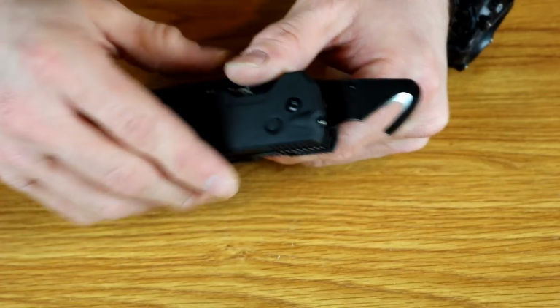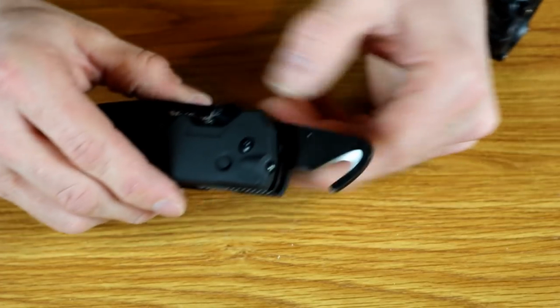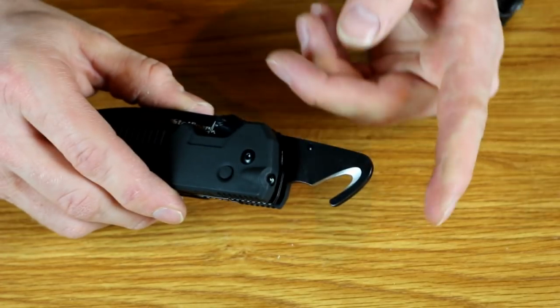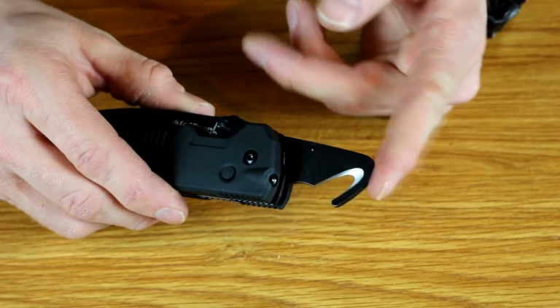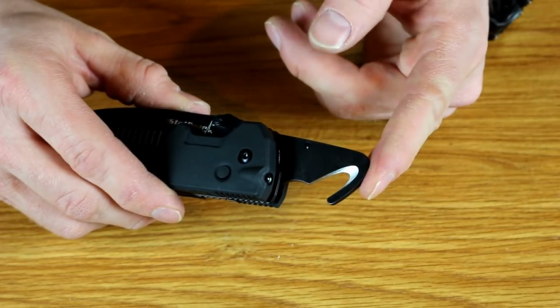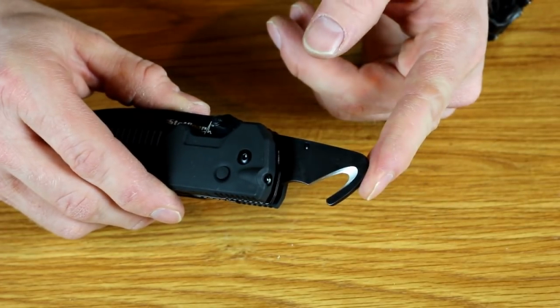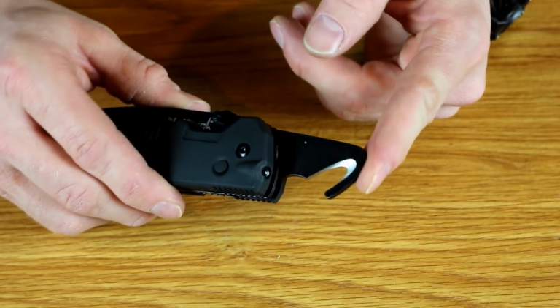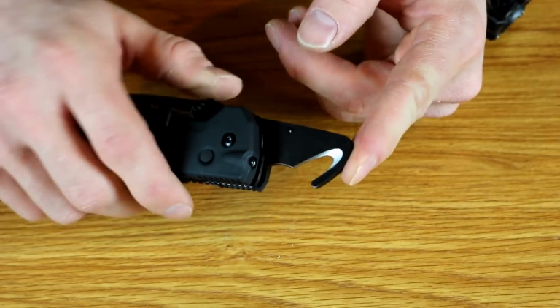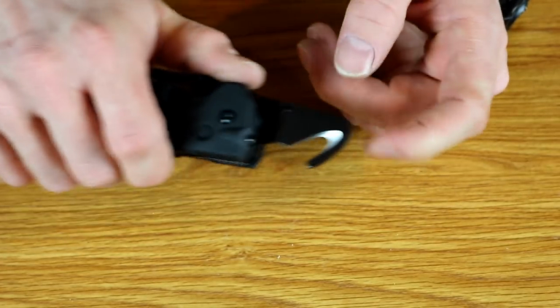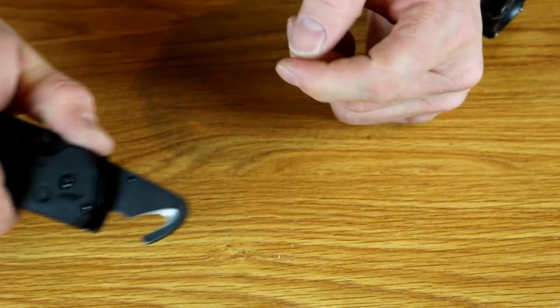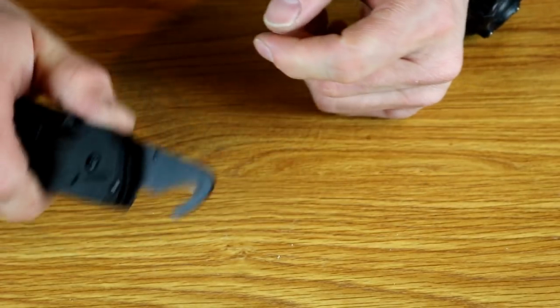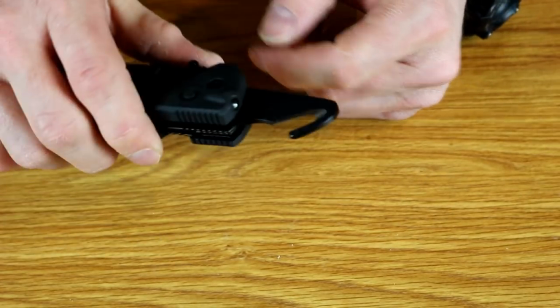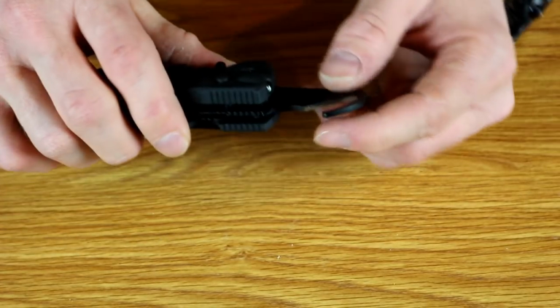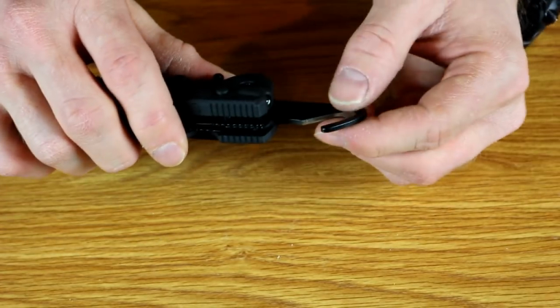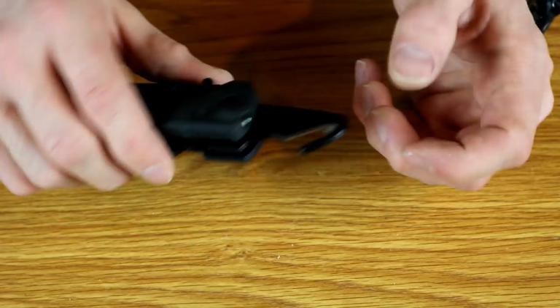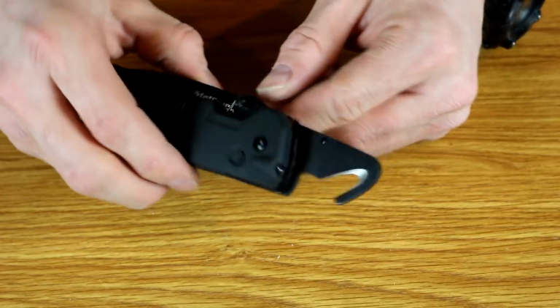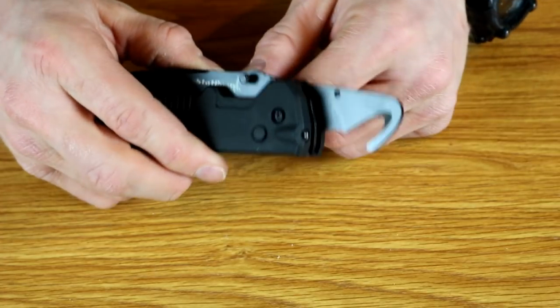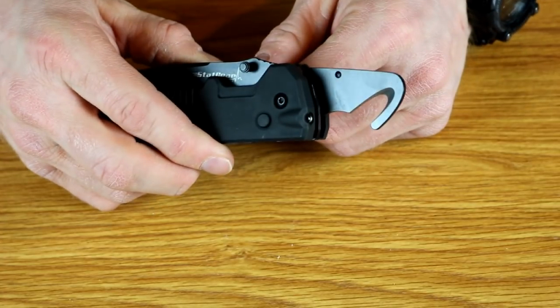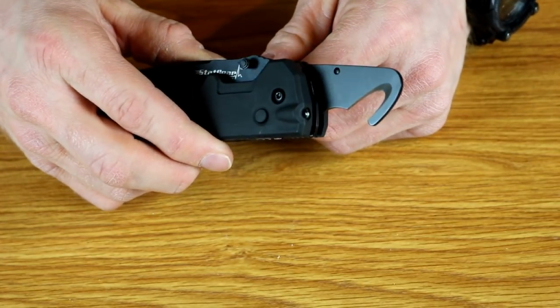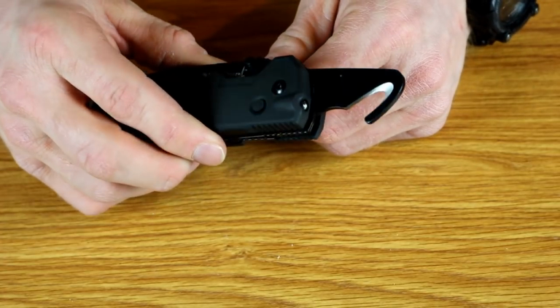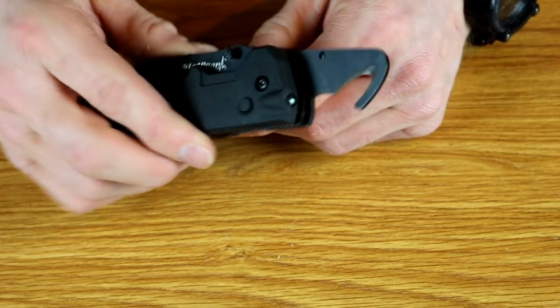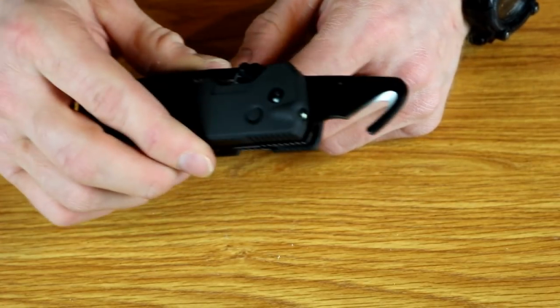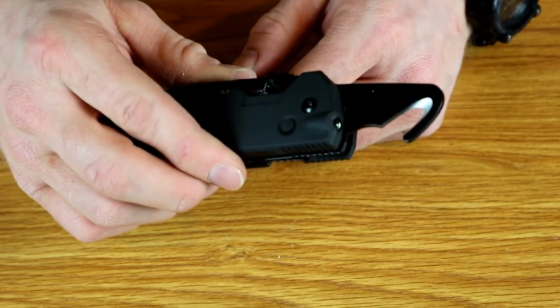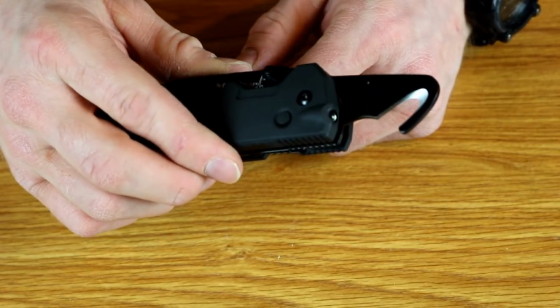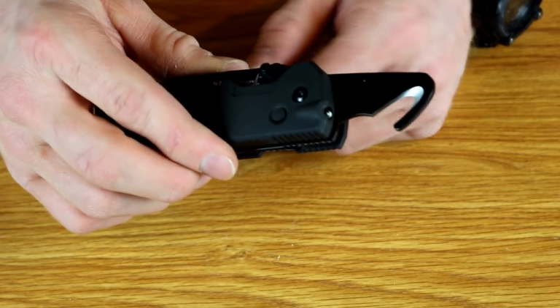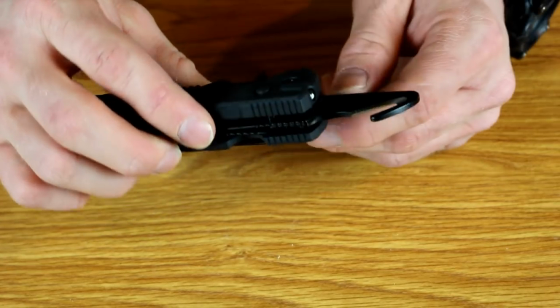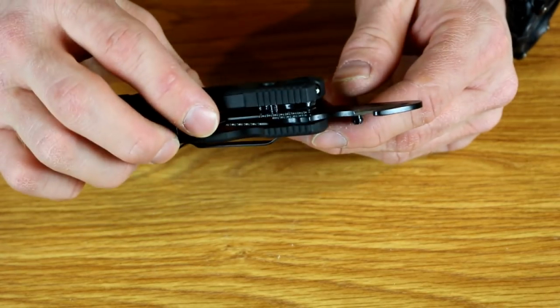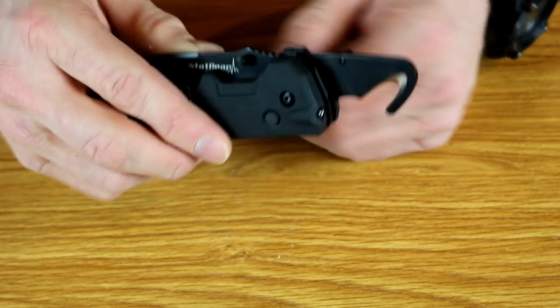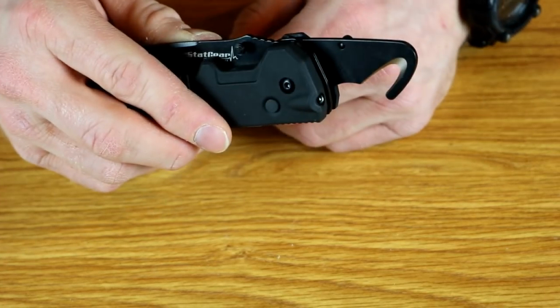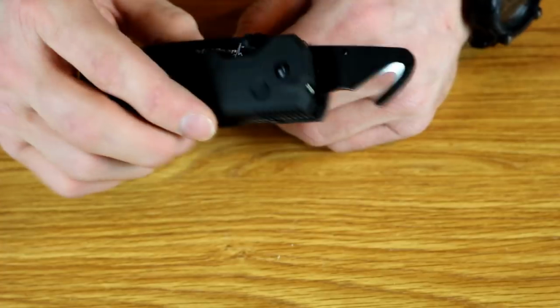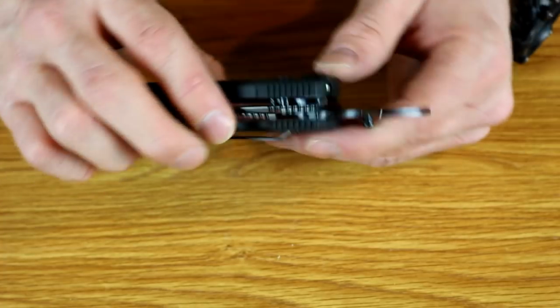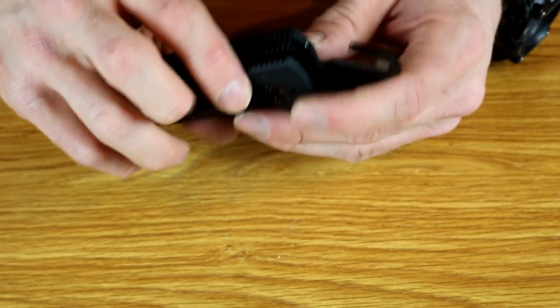Both the main blade and this little rescue hook — which you could use for seat belts — come razor sharp straight out of the box. And you can tell I don't use it a lot because mine is still razor sharp.